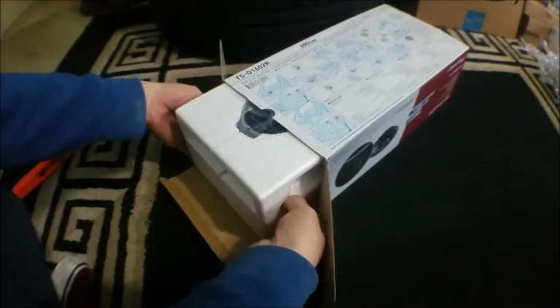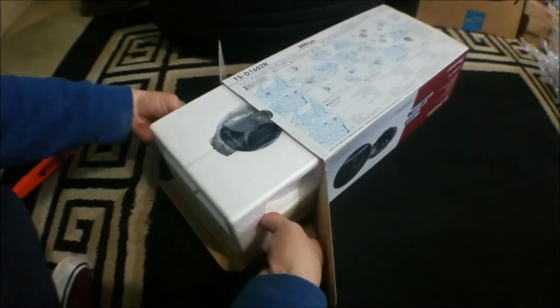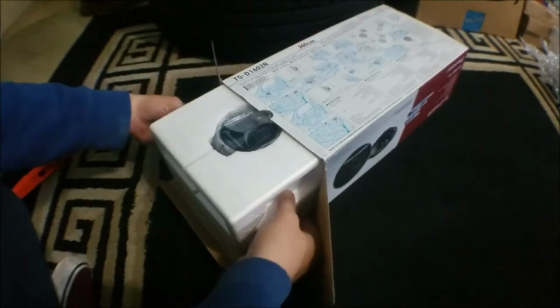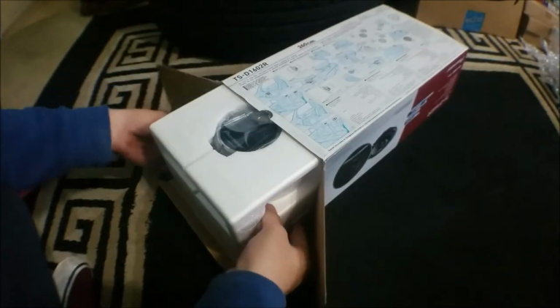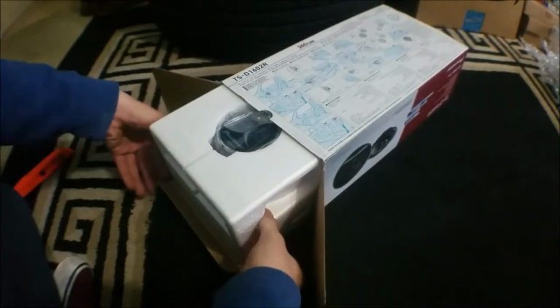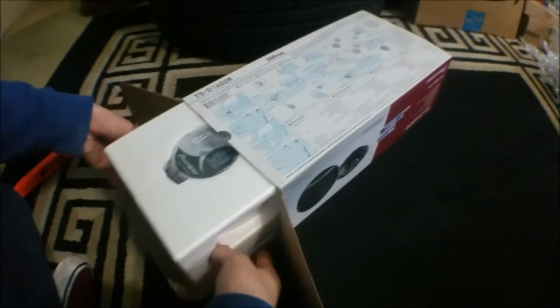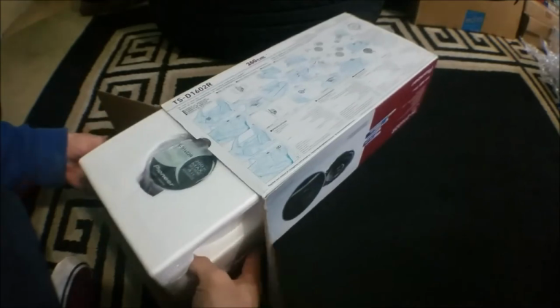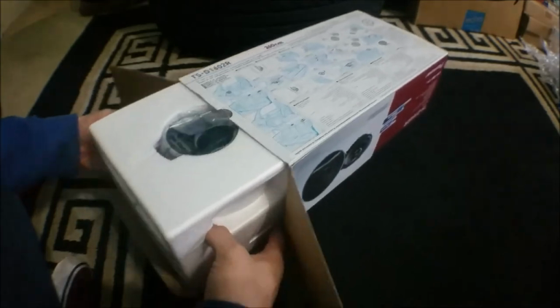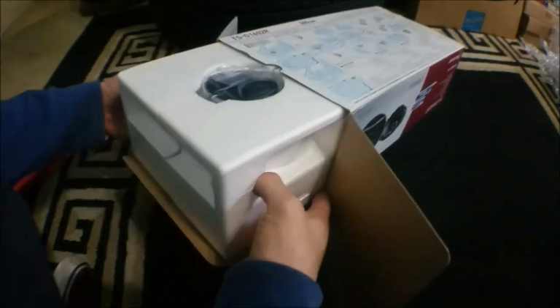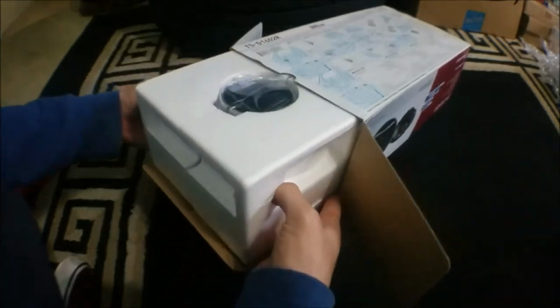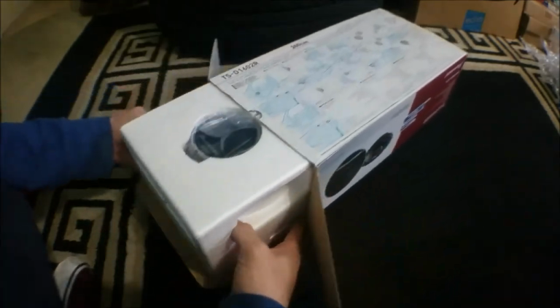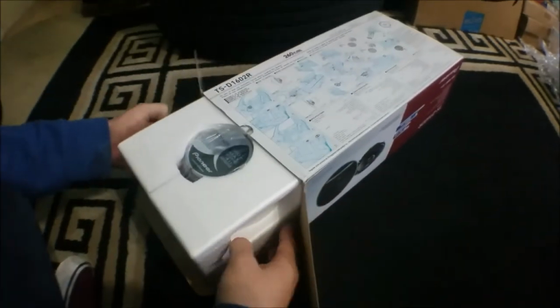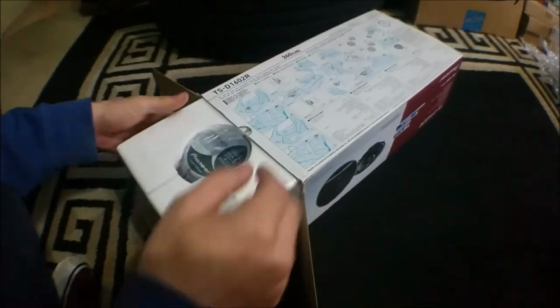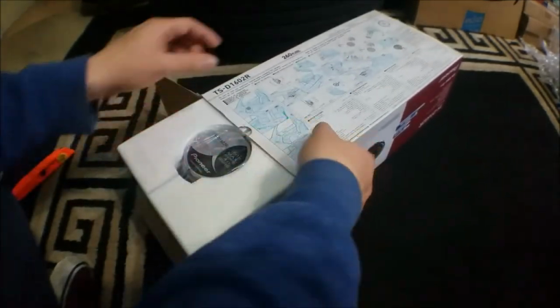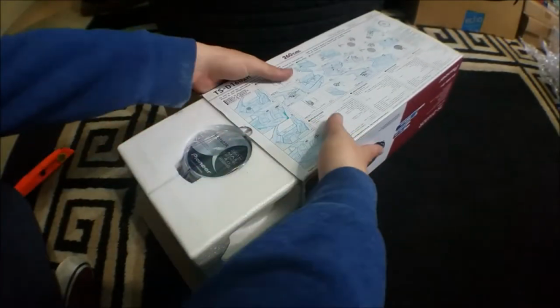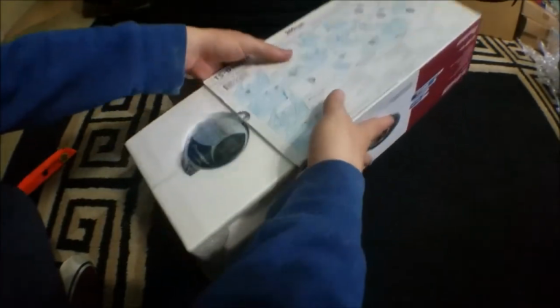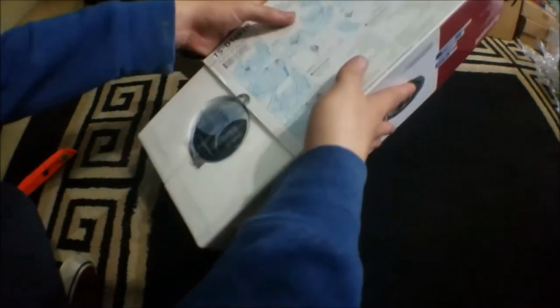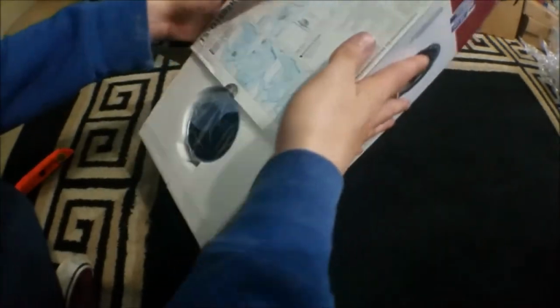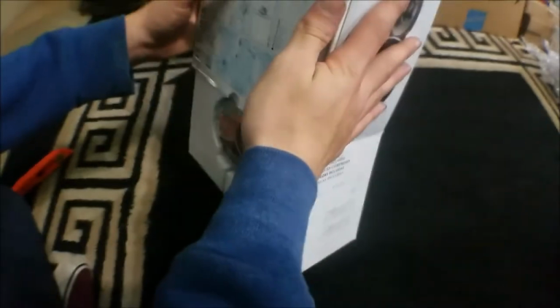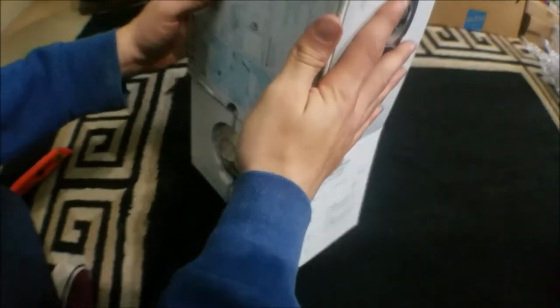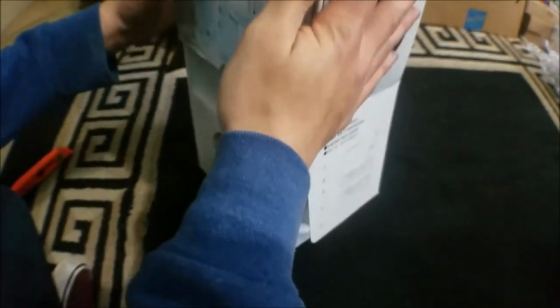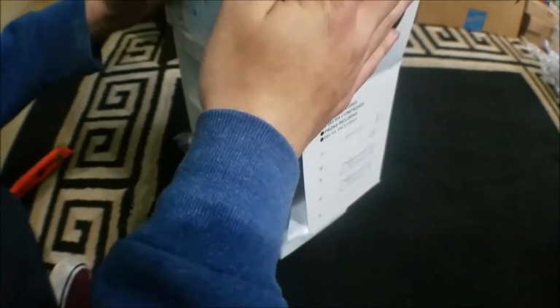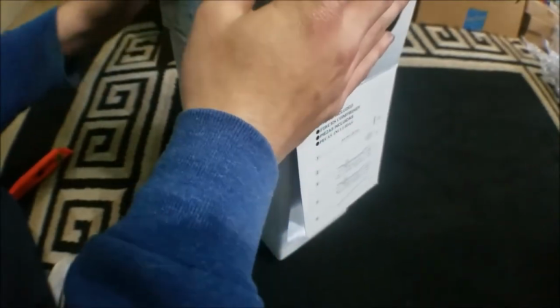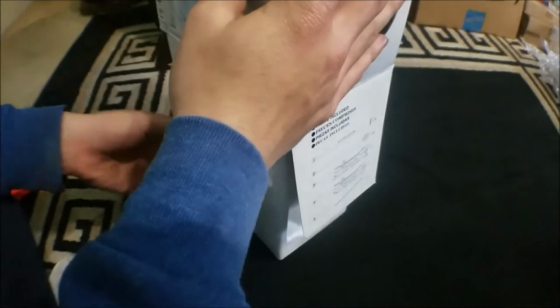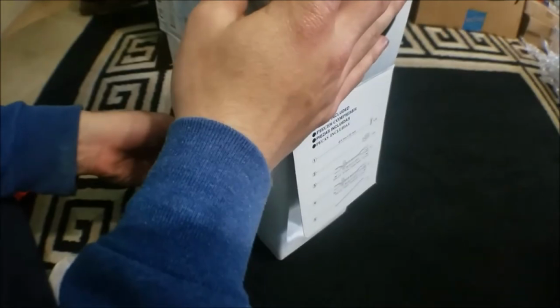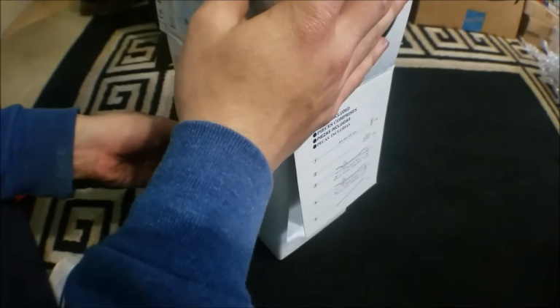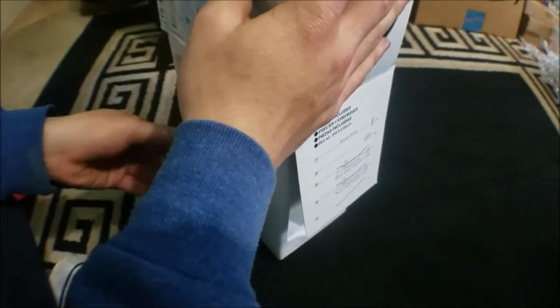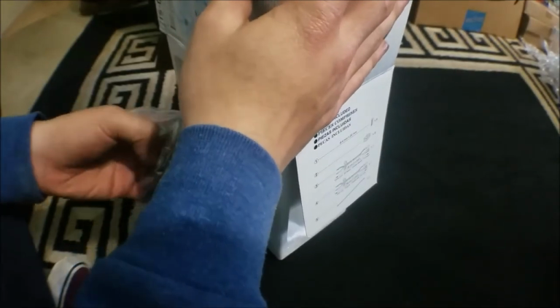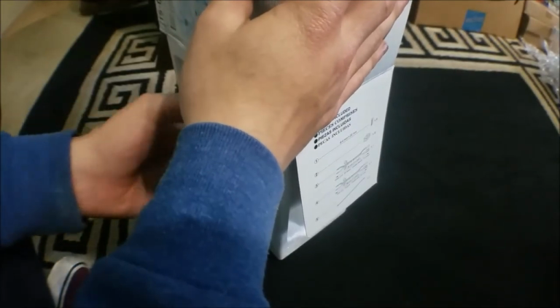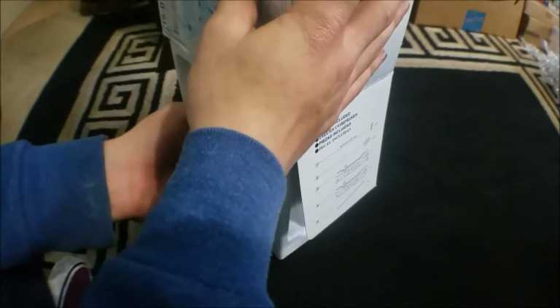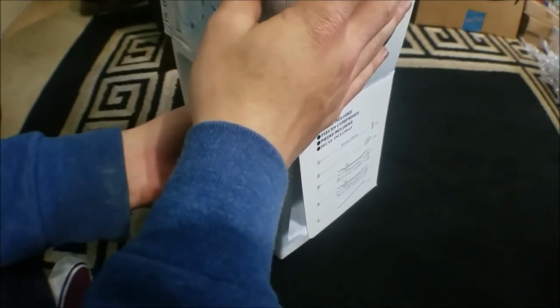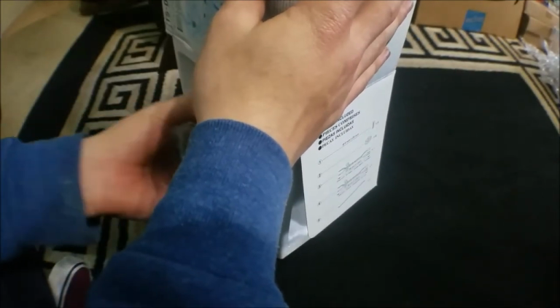I'm actually really surprised how these come in — they're very well packaged in styrofoam, which is a plus for me because I like well-packaged things, especially if you're investing a large sum. I mean, some people might say it's not a large sum, but still.